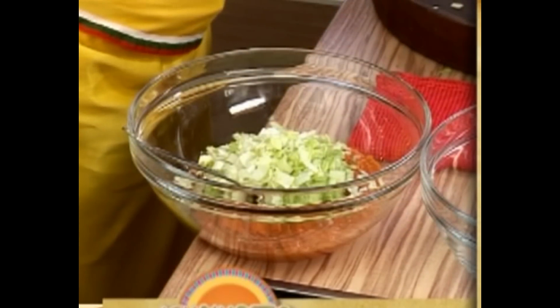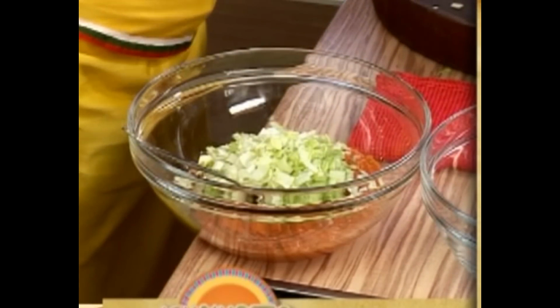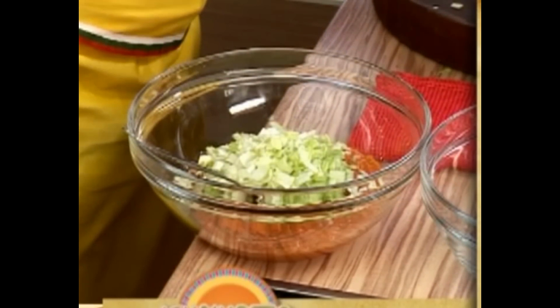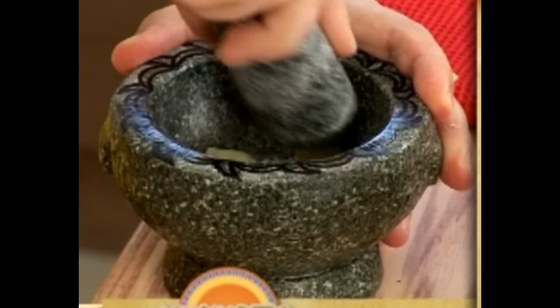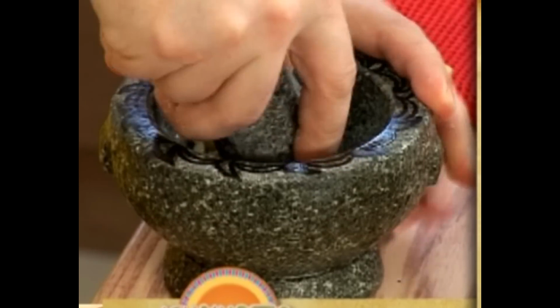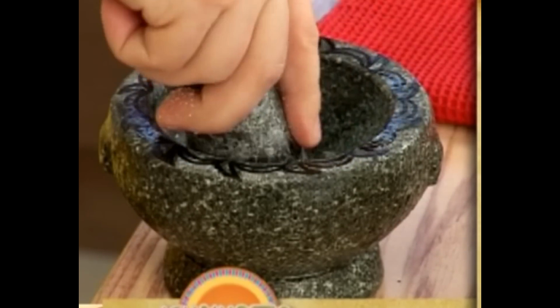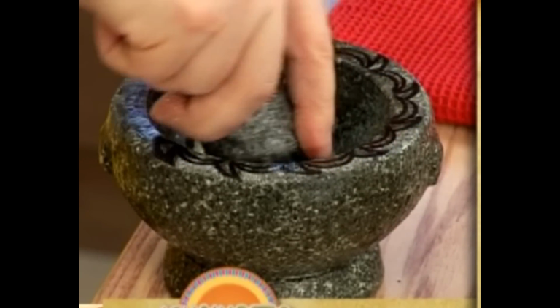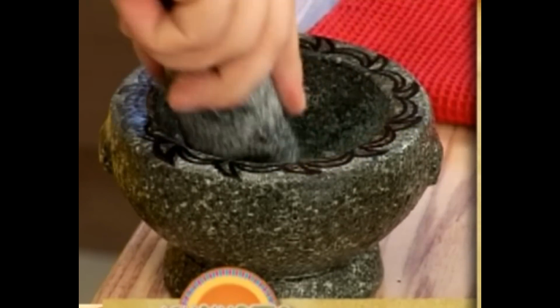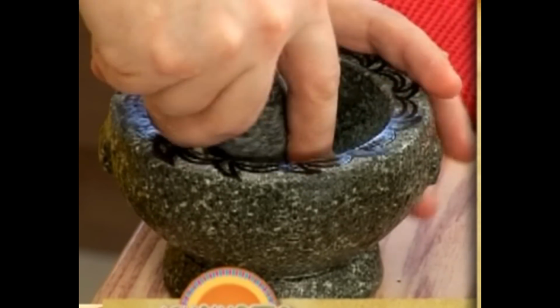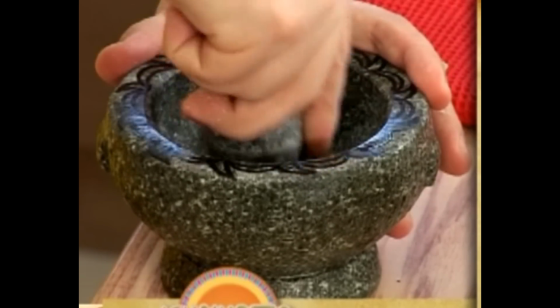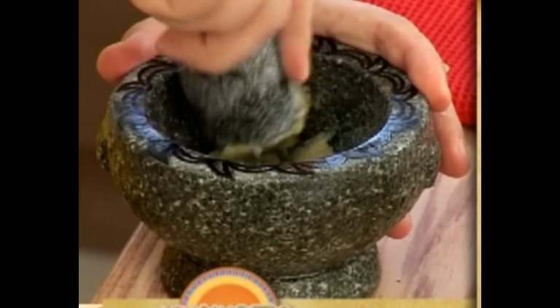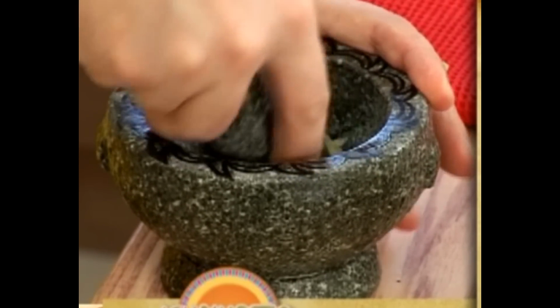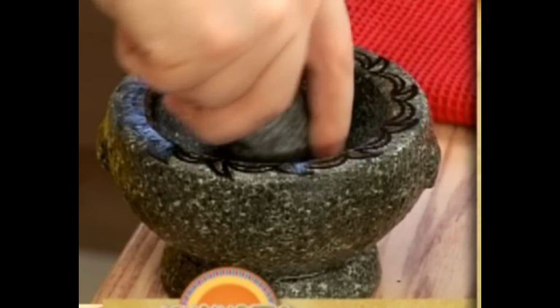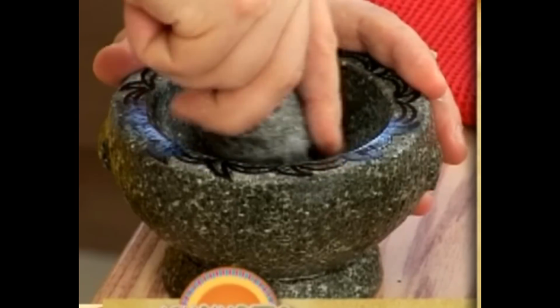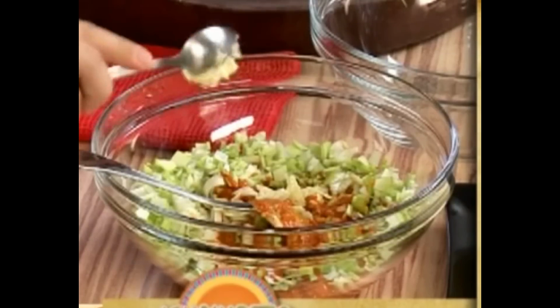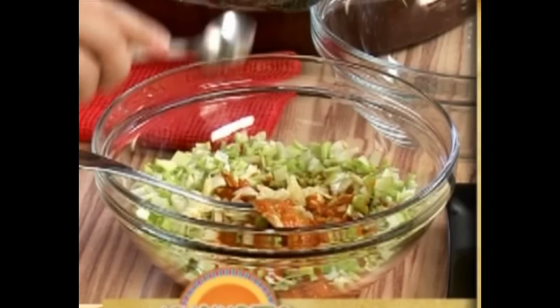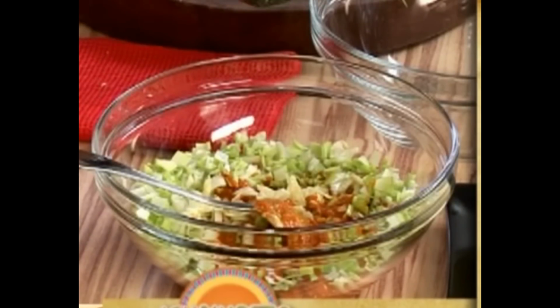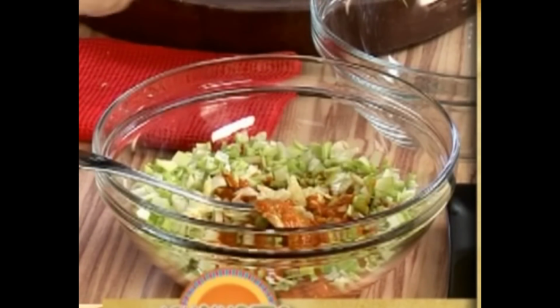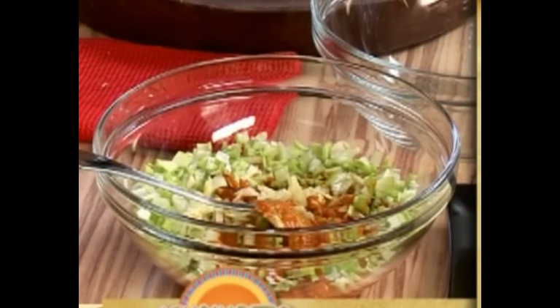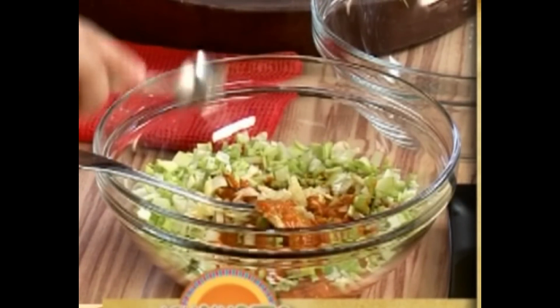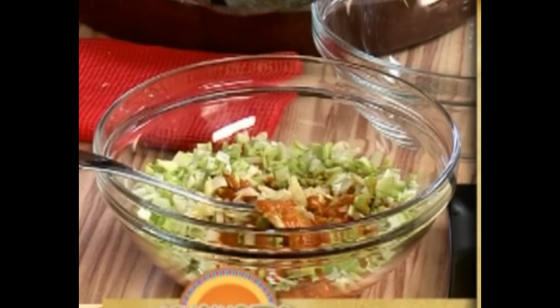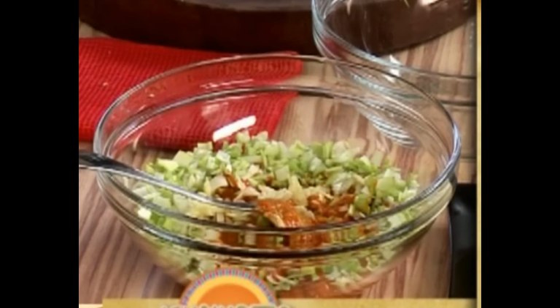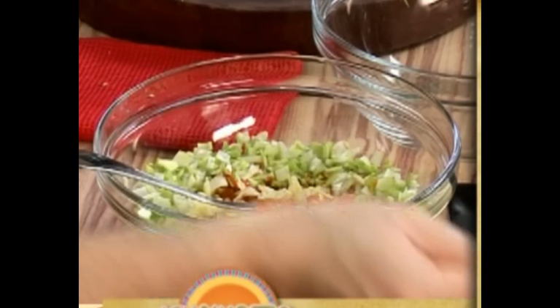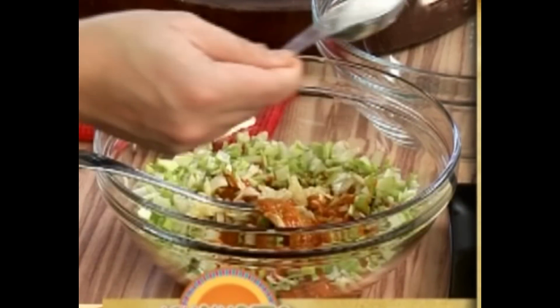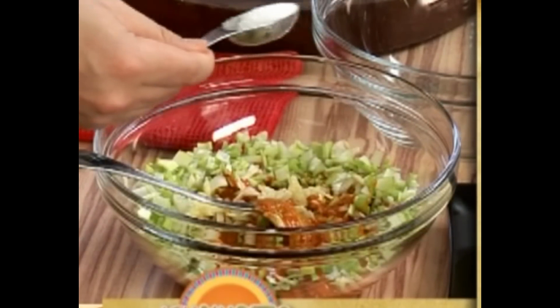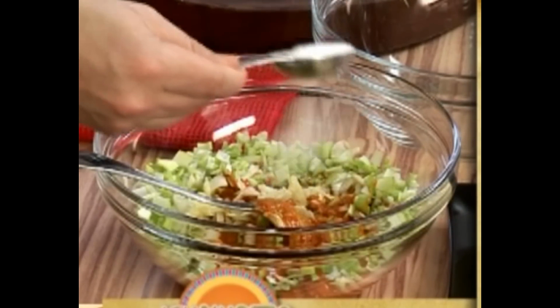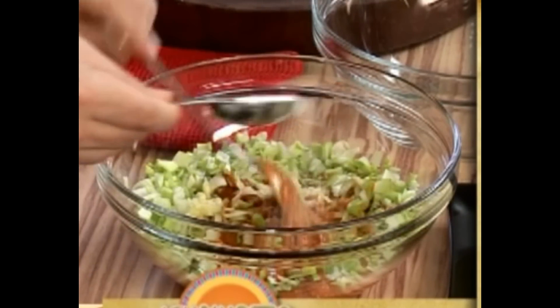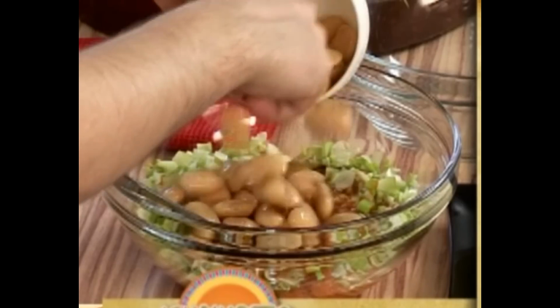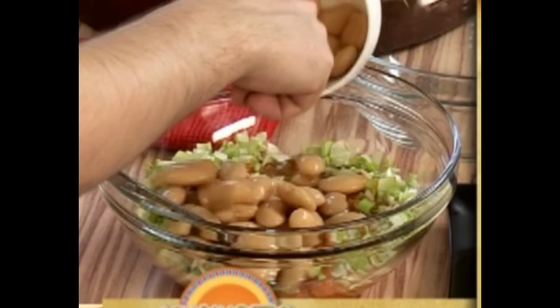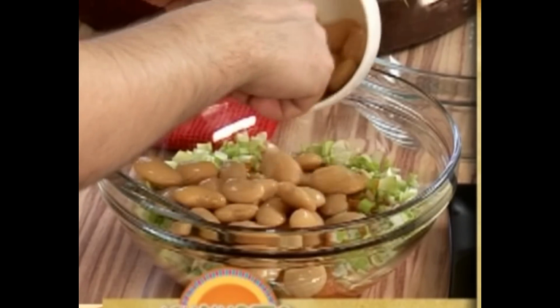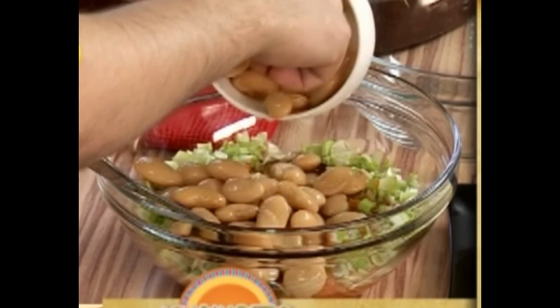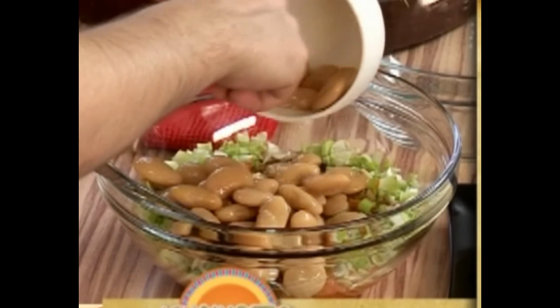Cut the garlic tomato with a small oil, add it to the mix, mix it with some salt and sugar, add a soy sauce. Pour it with salt and stir it well.